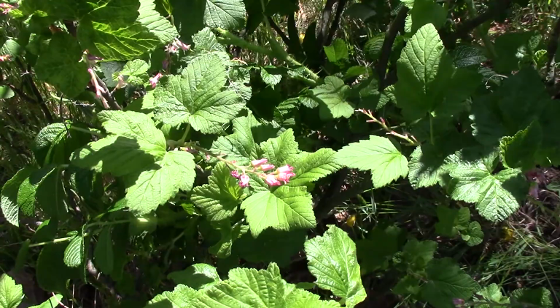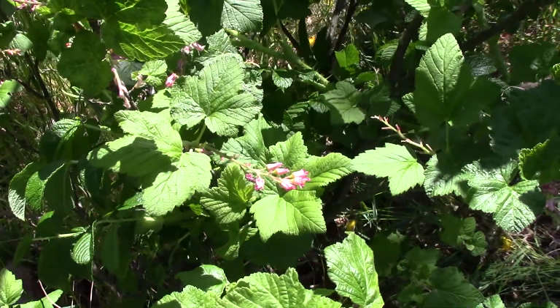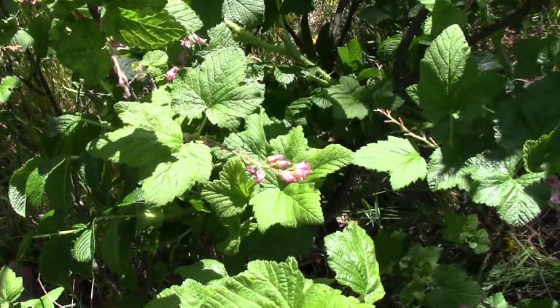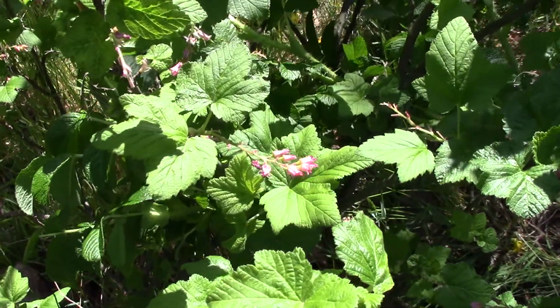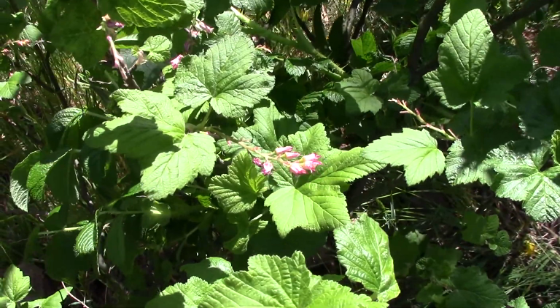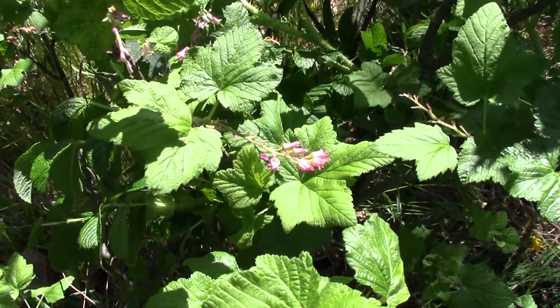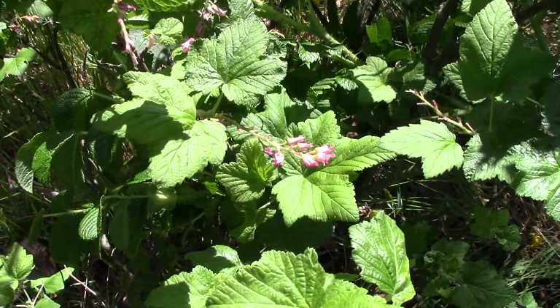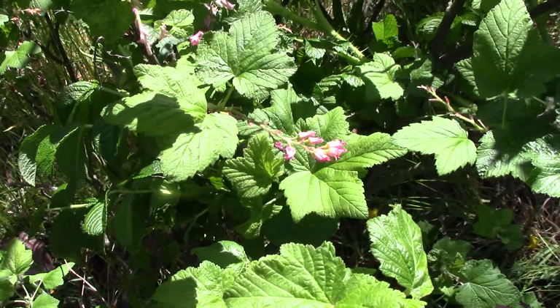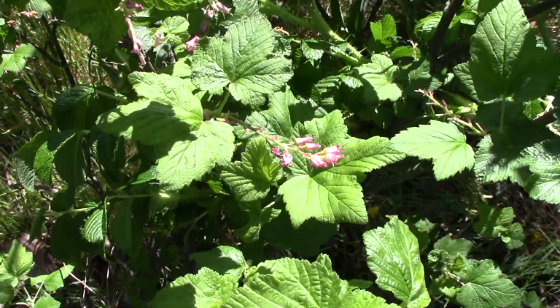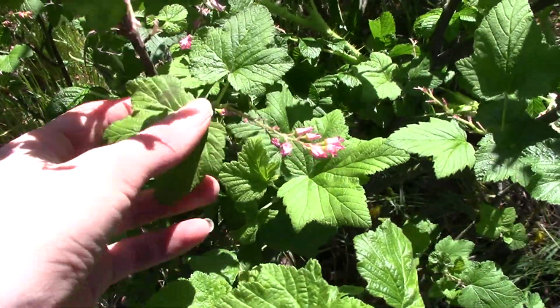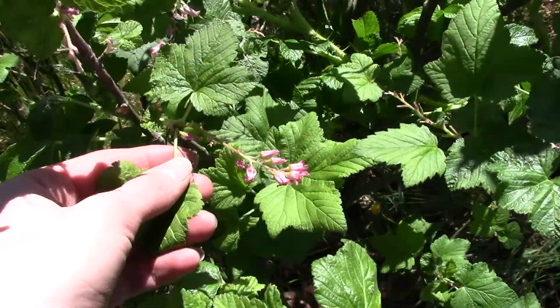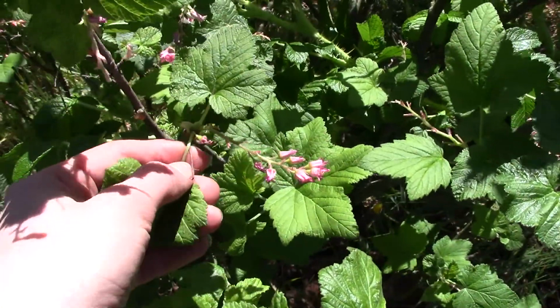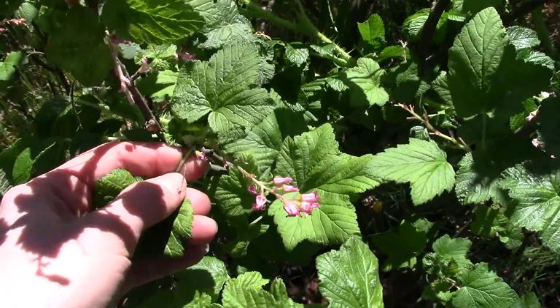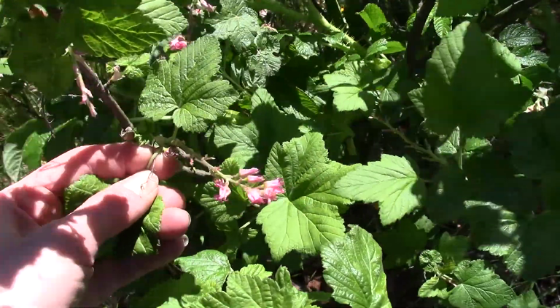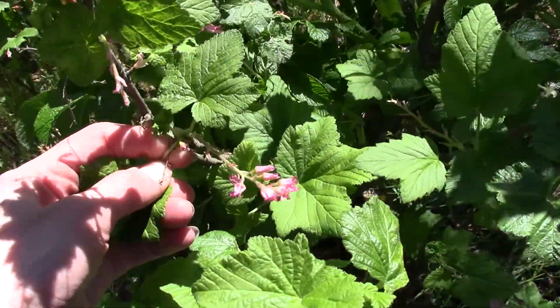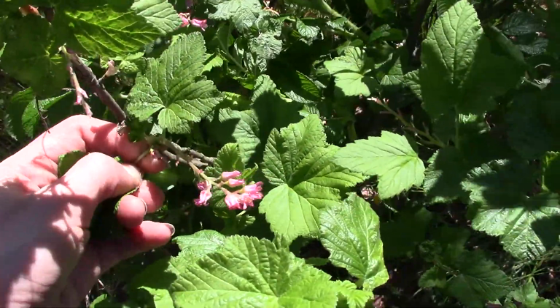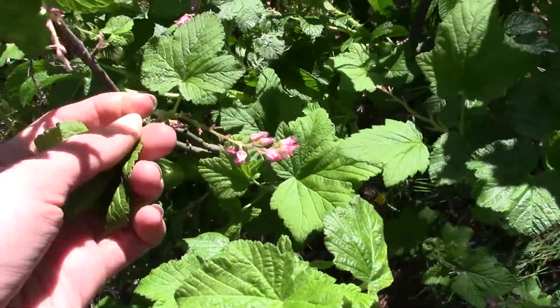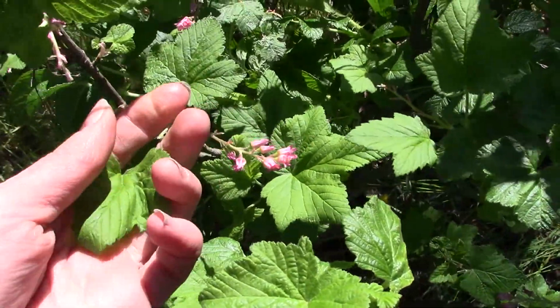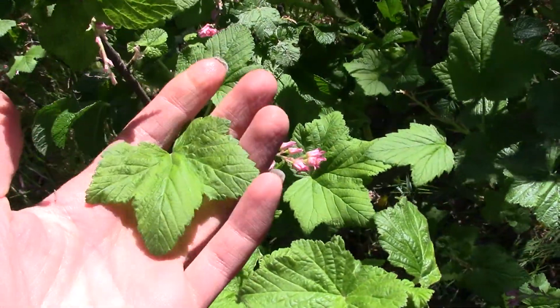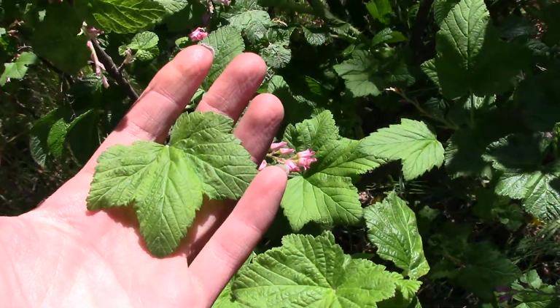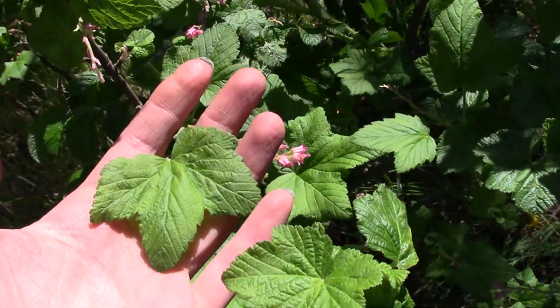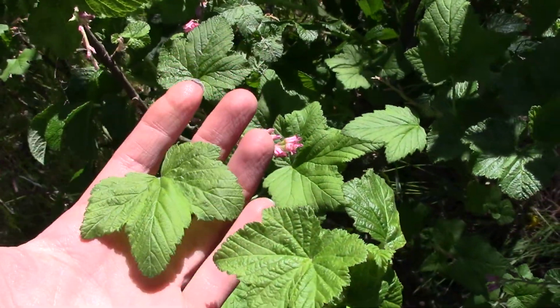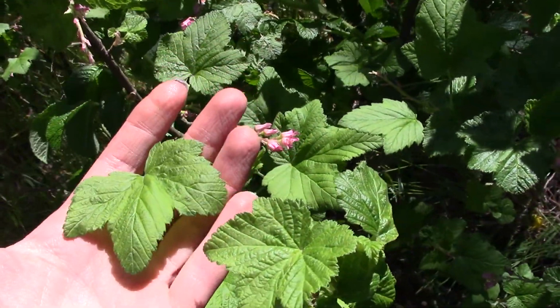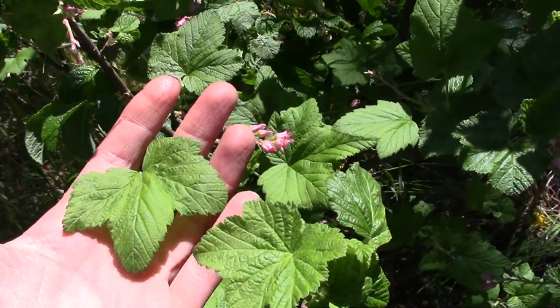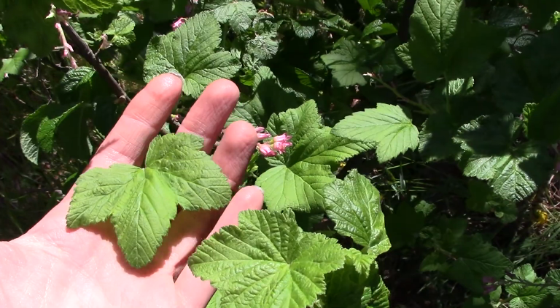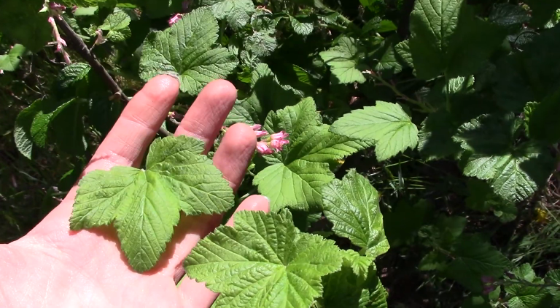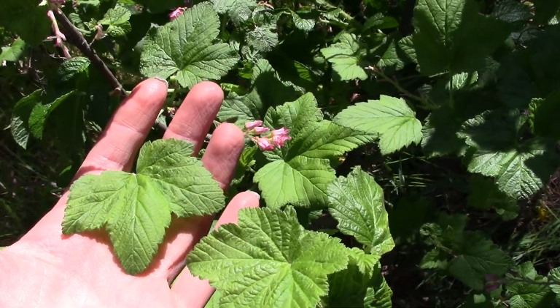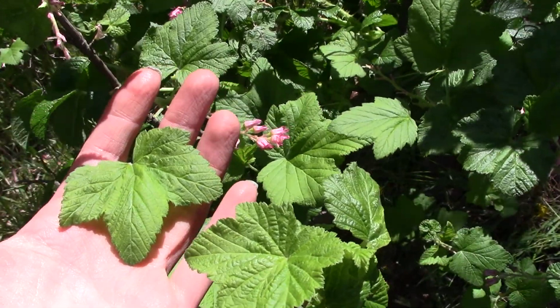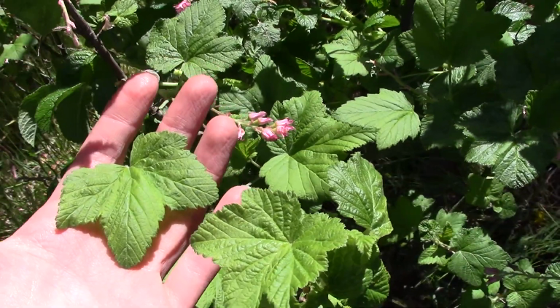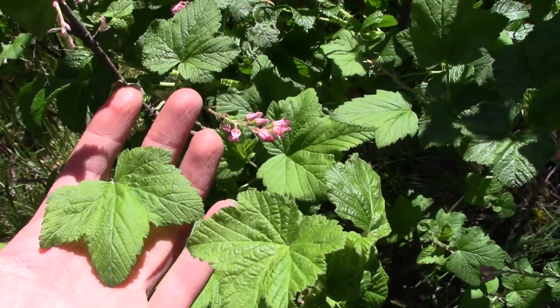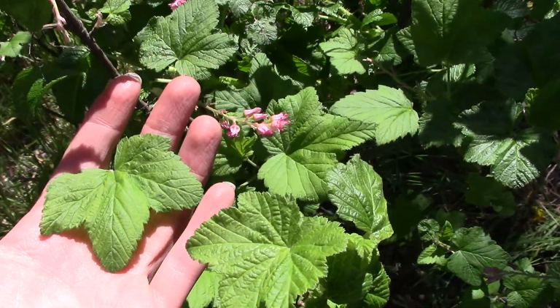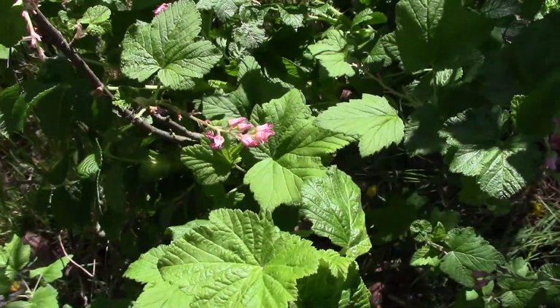What we're looking at here is a Ribes sanguineum, or a red flowering currant. They're also used in horticulture — you'll see dark pink and white ones used in planting quite a bit.